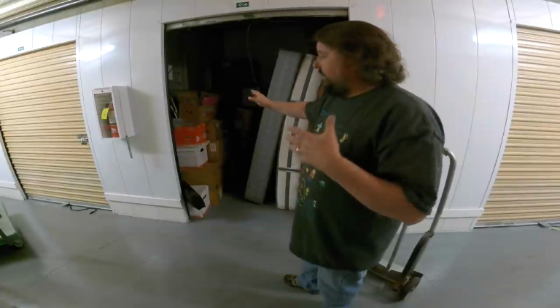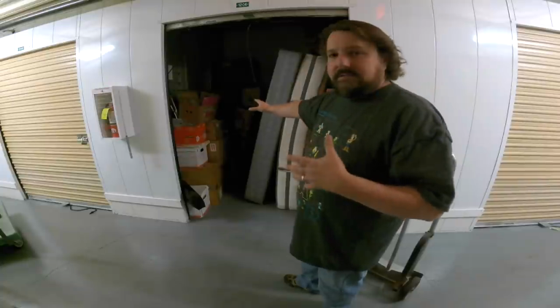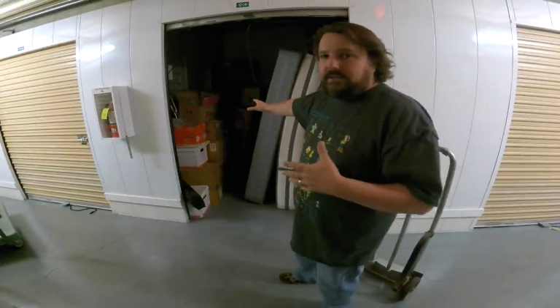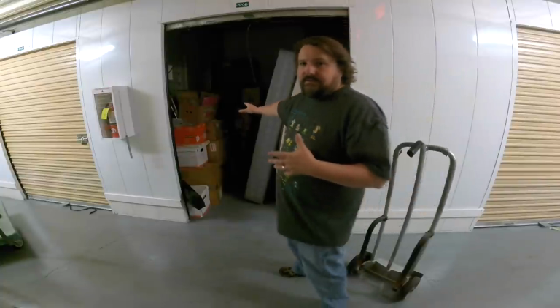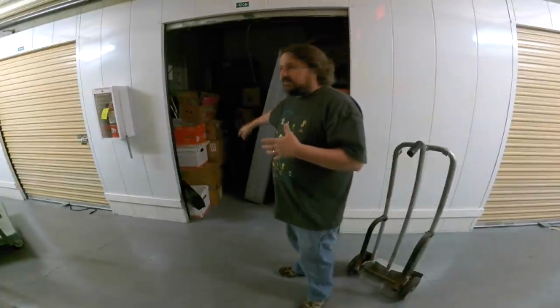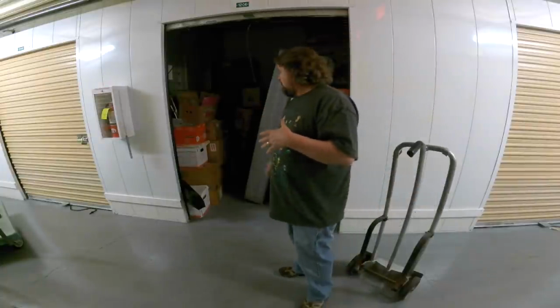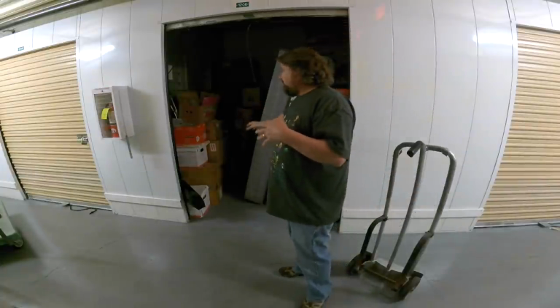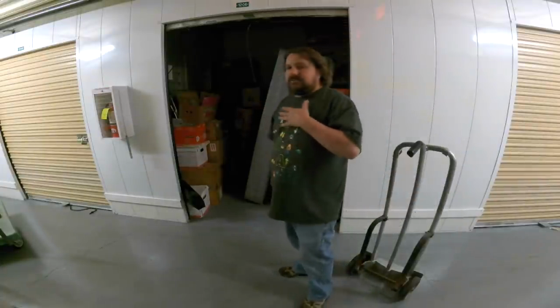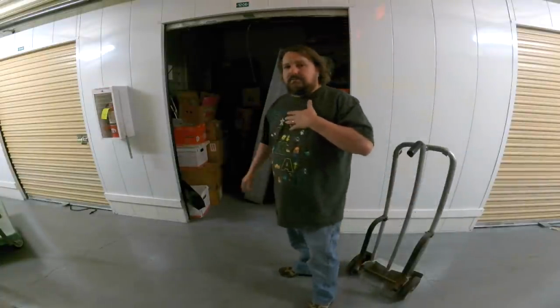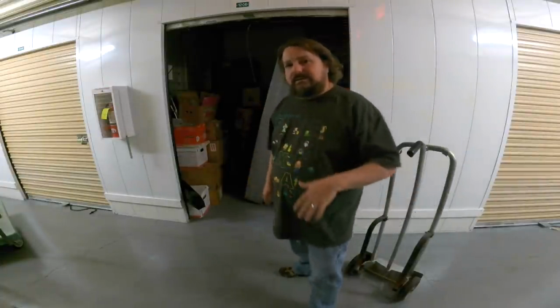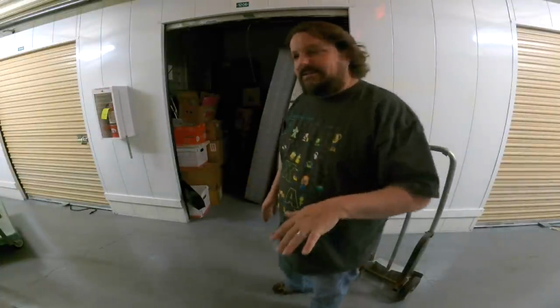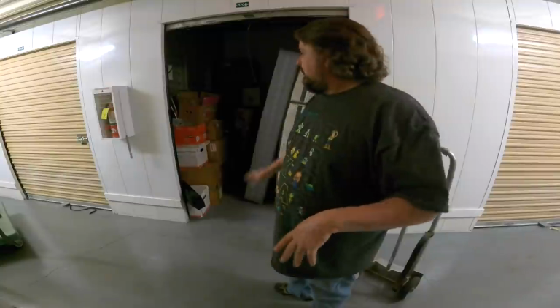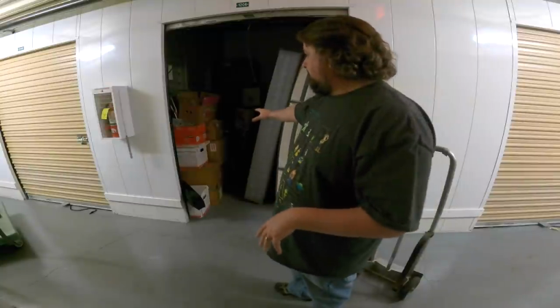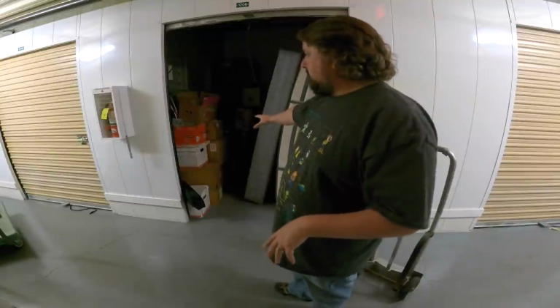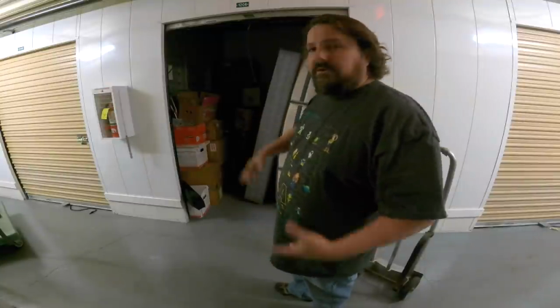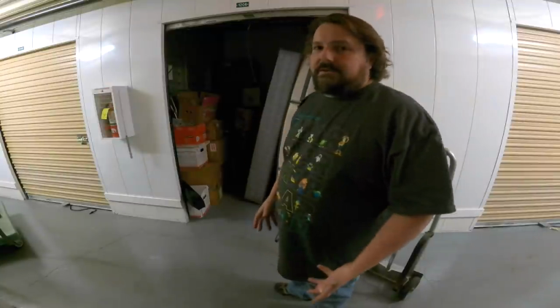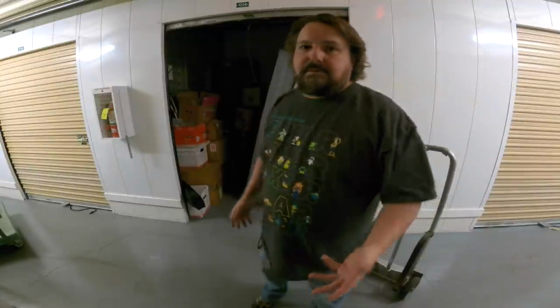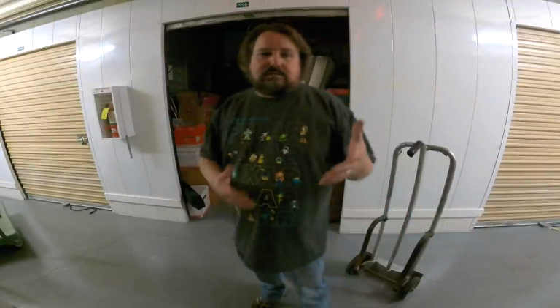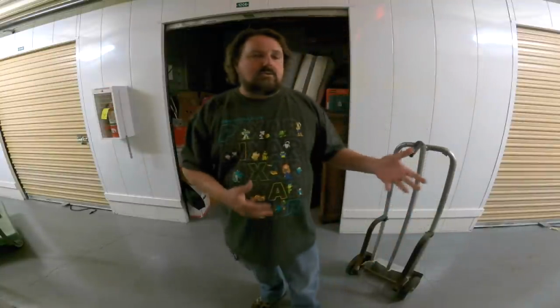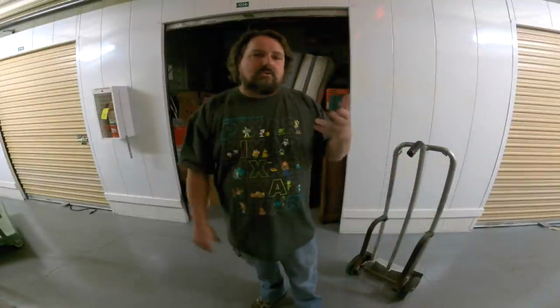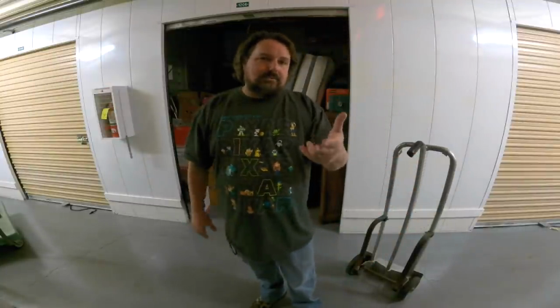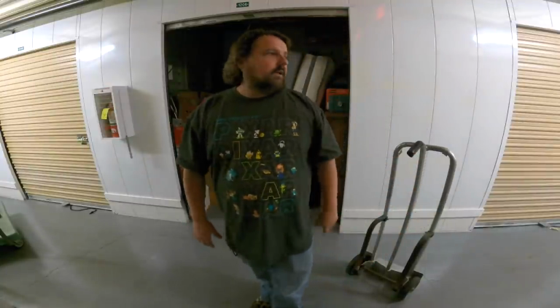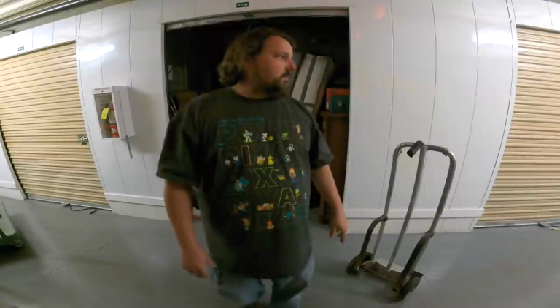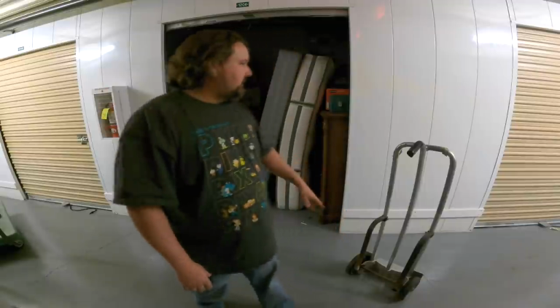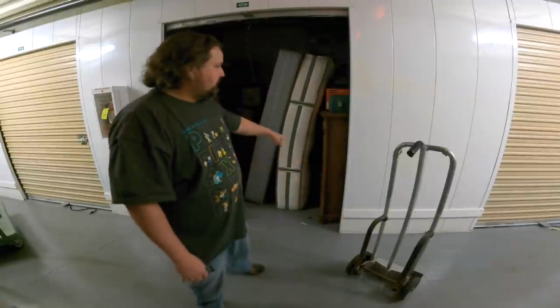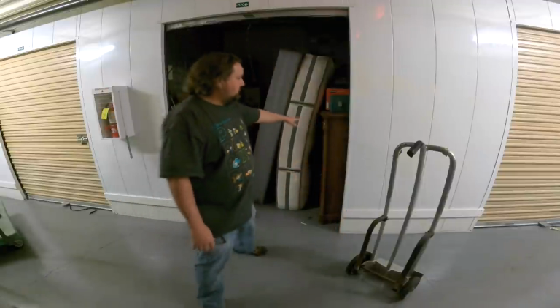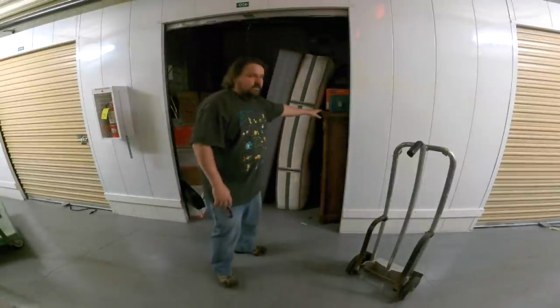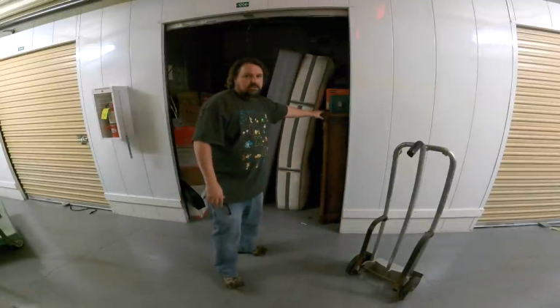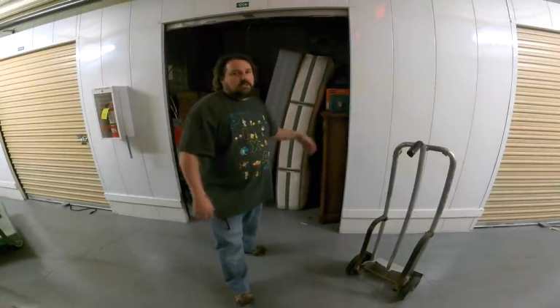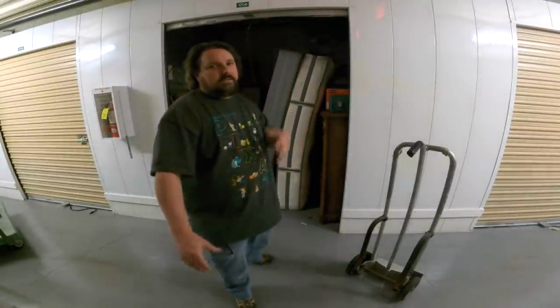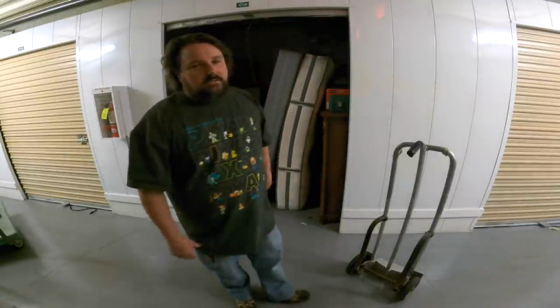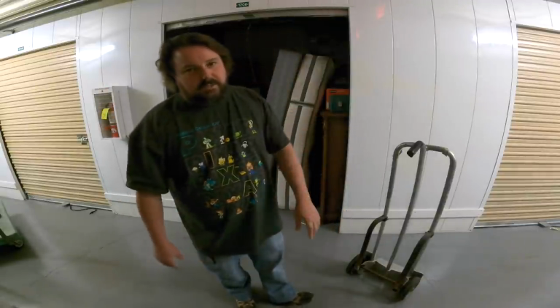It's very dark in here, so we're not going to be able to use the GoPro like we'd like to. I'm going to load all these boxes up and take them home to go through them there. I'll probably be coming back for a second load to get the furniture — it's way easier to do with my pickup.